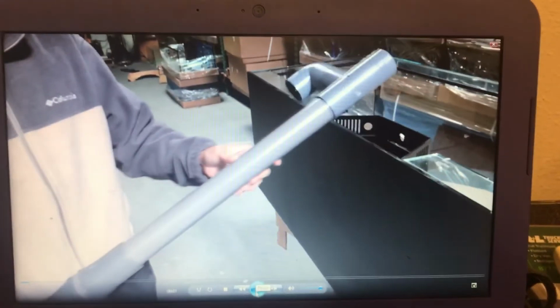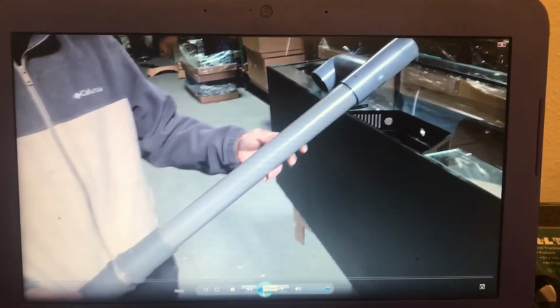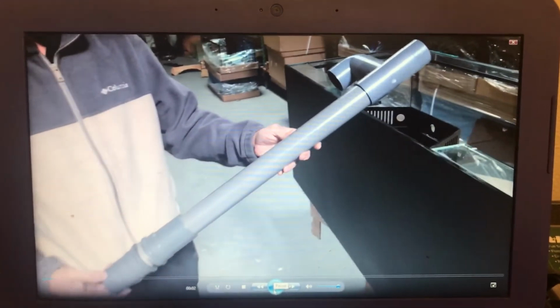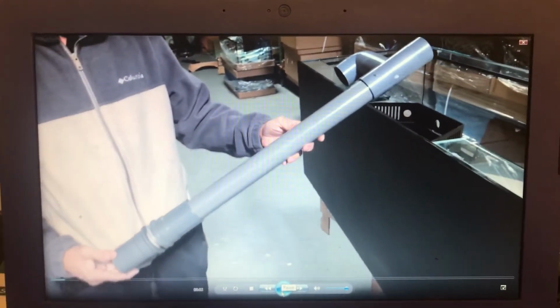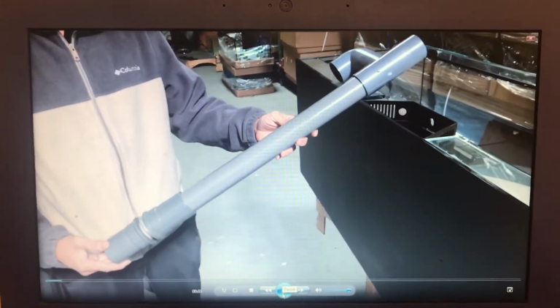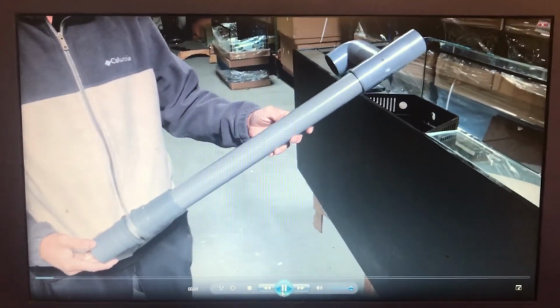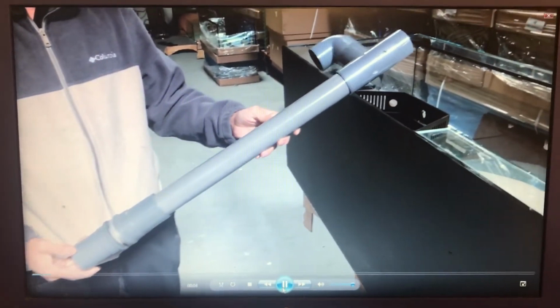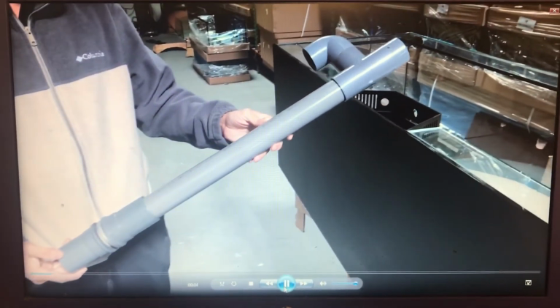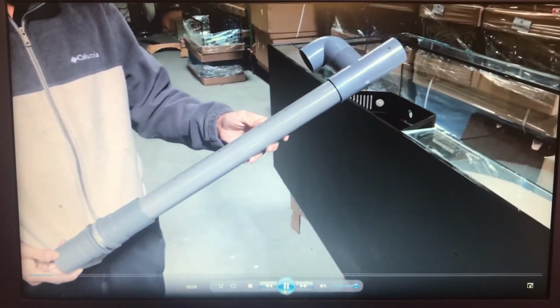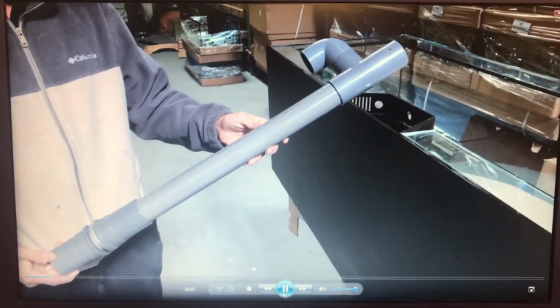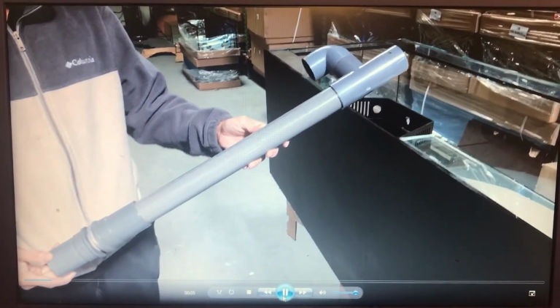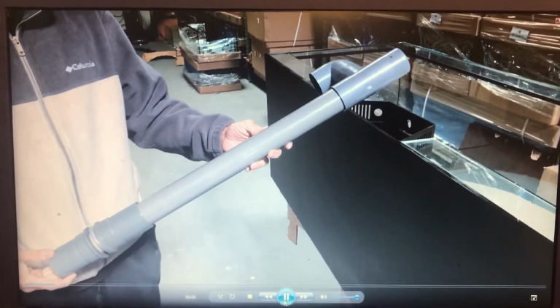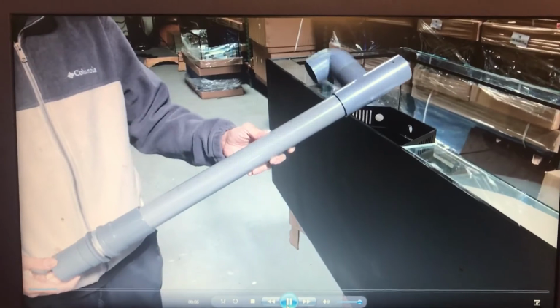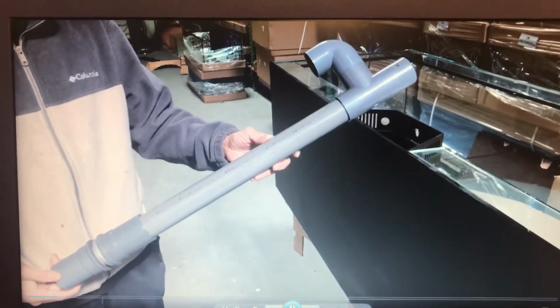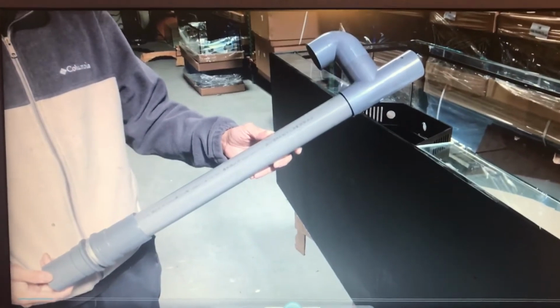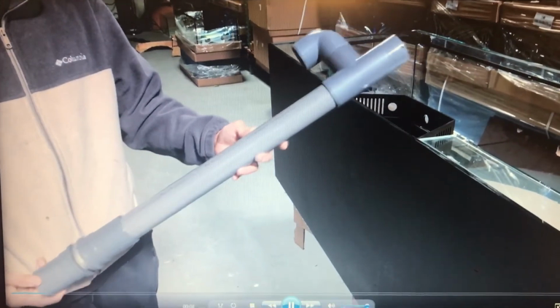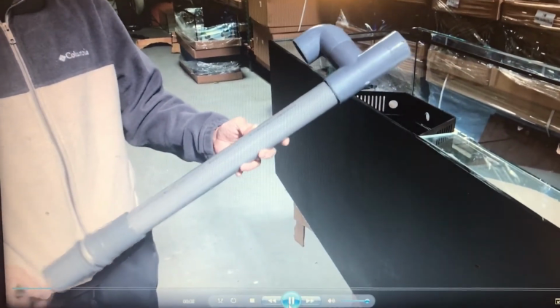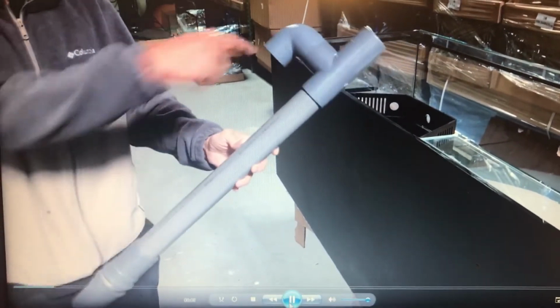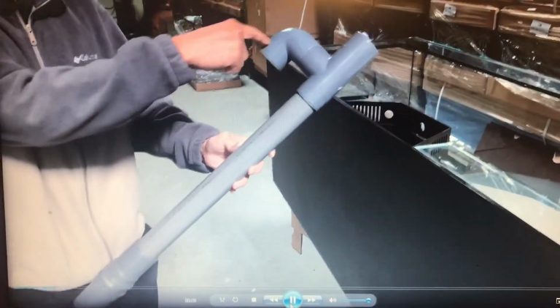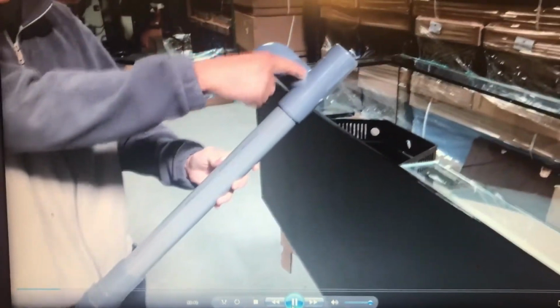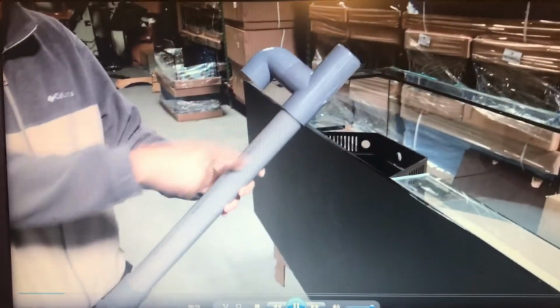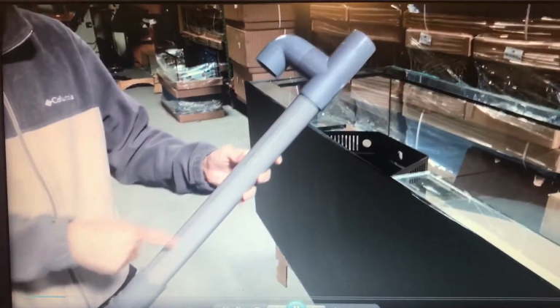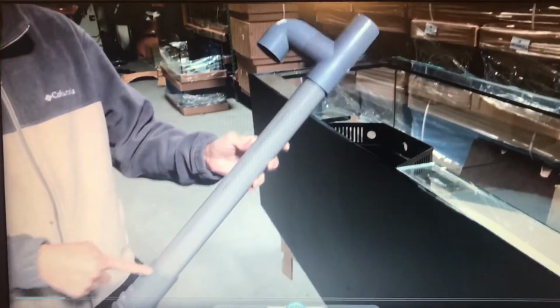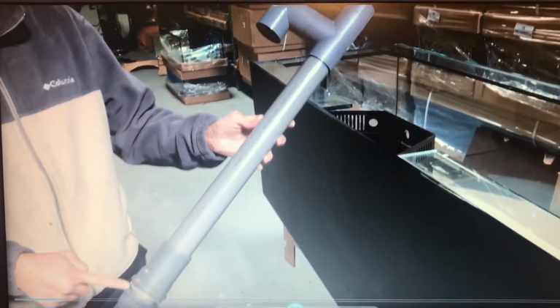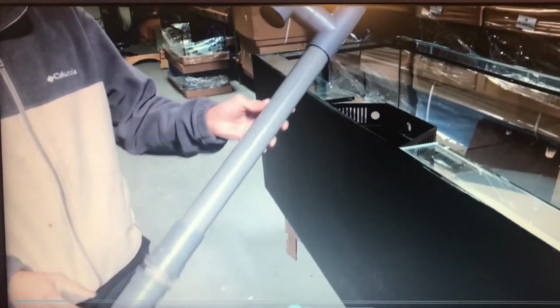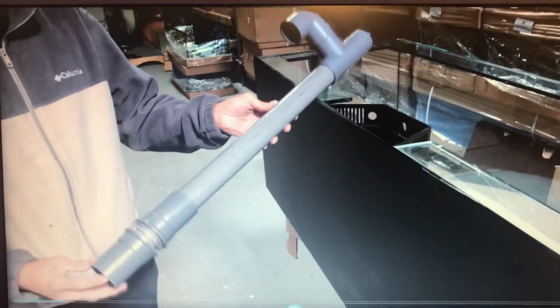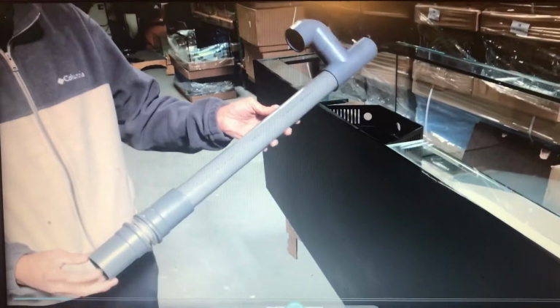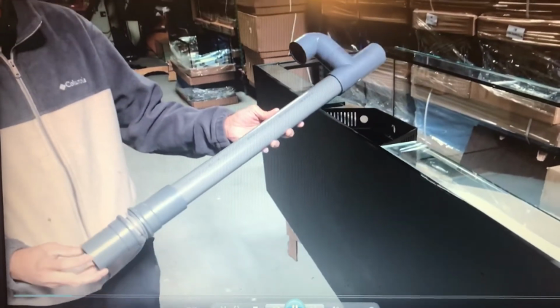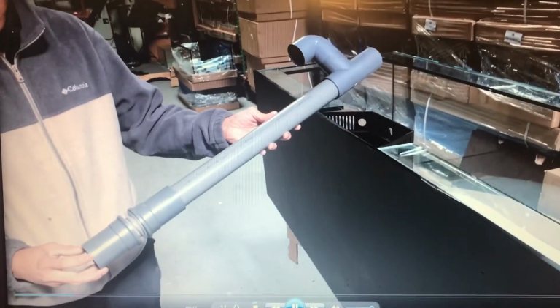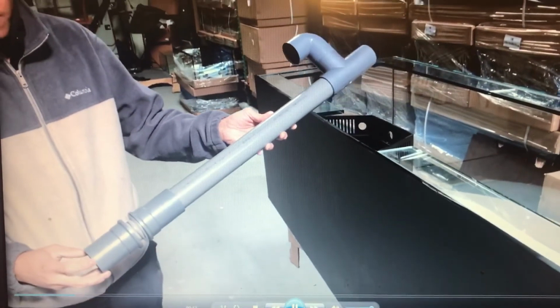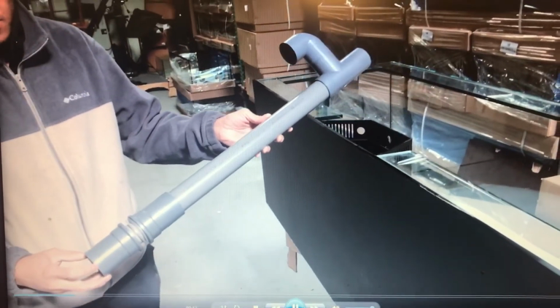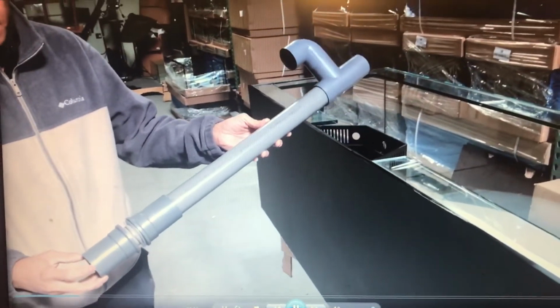Here's the 125 gallon, the 165 gallon artisan dursal drain pipe, the dursal head drain pipe, and the bulkhead fitting. I'm going to show you the proper way to install the fitting onto the tank.